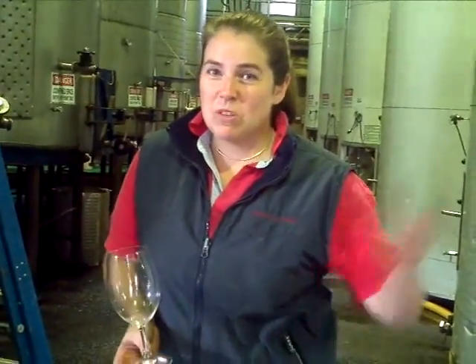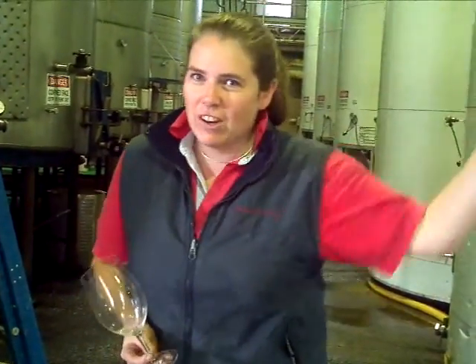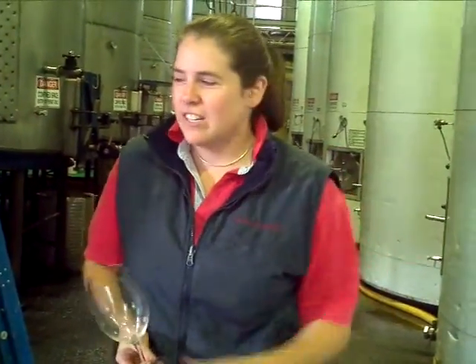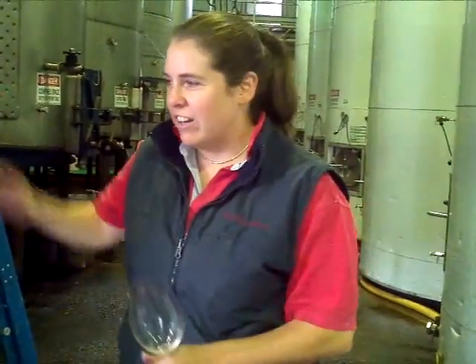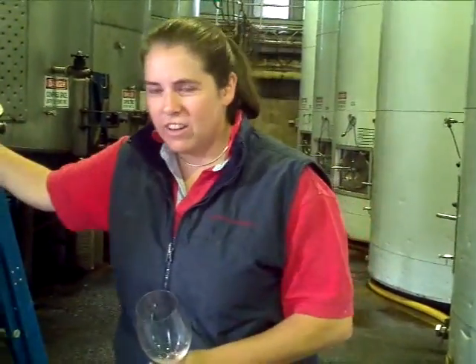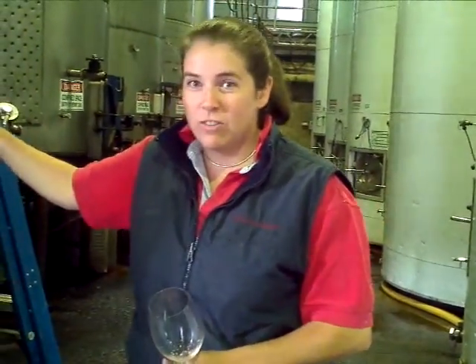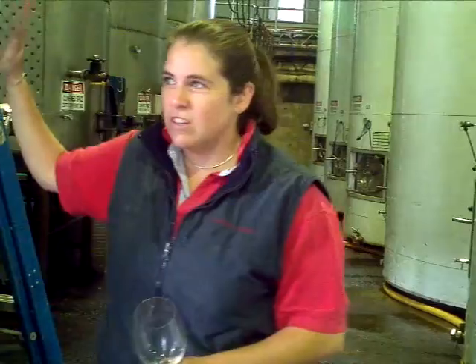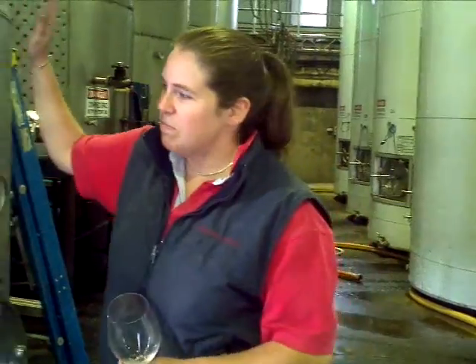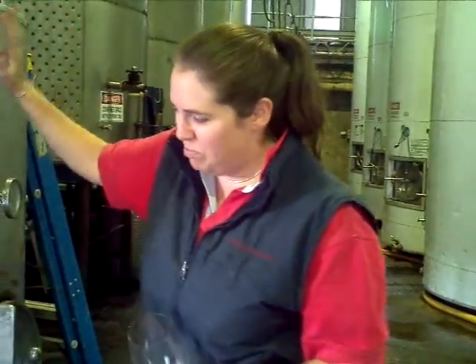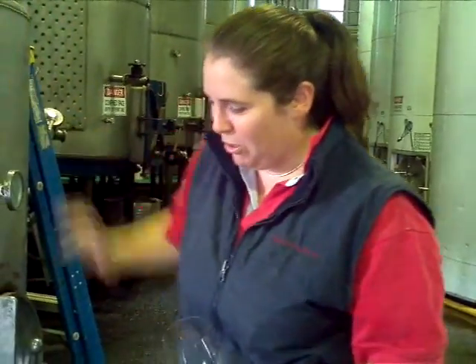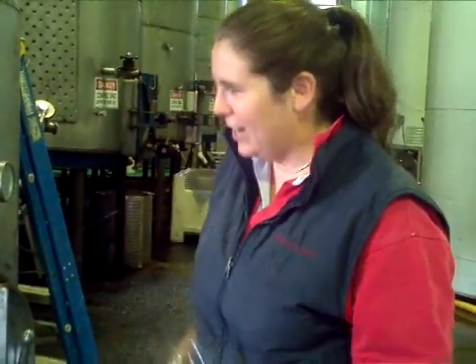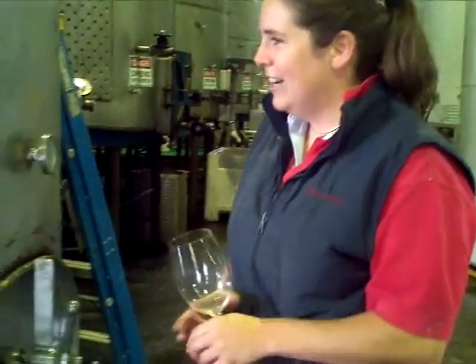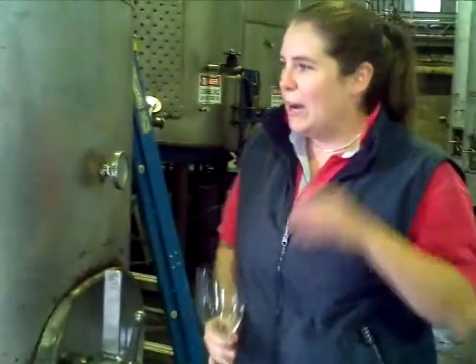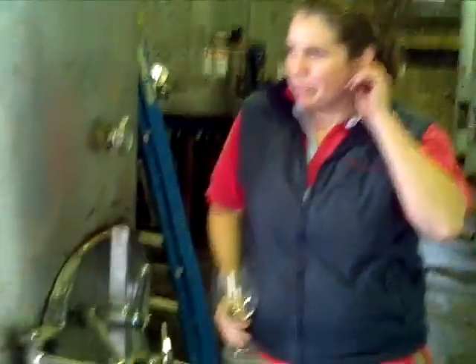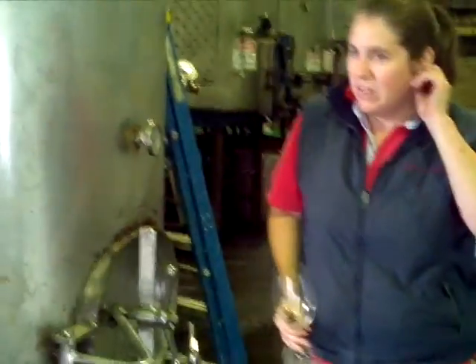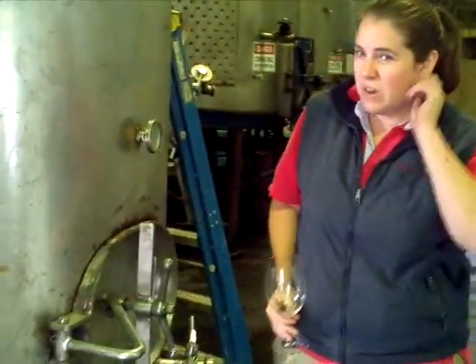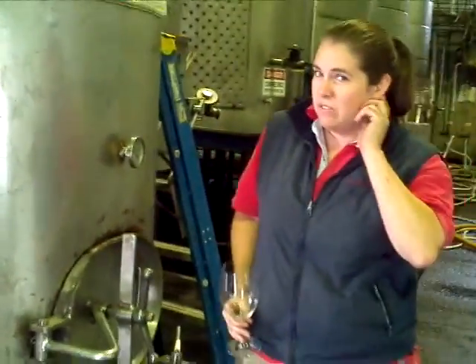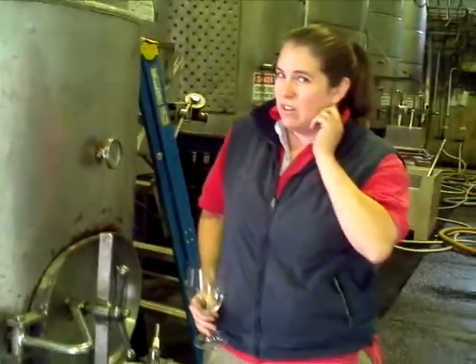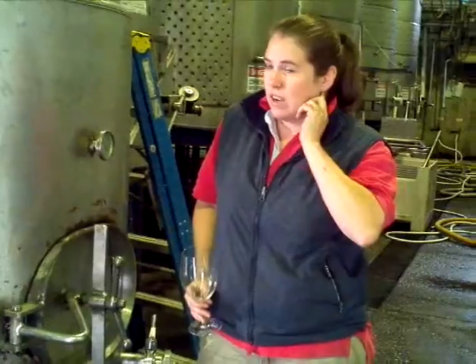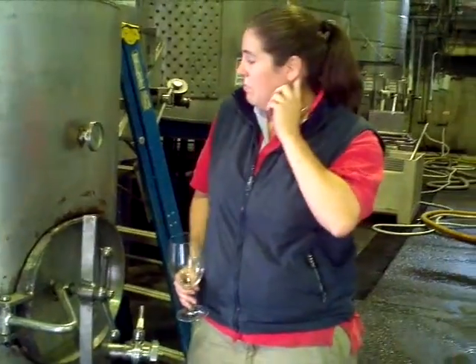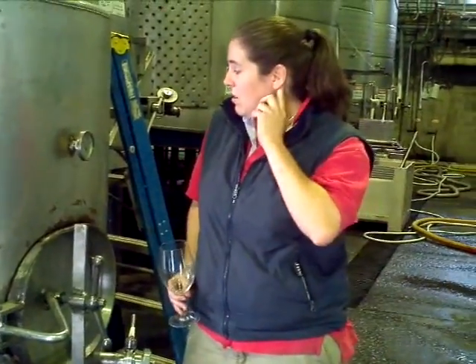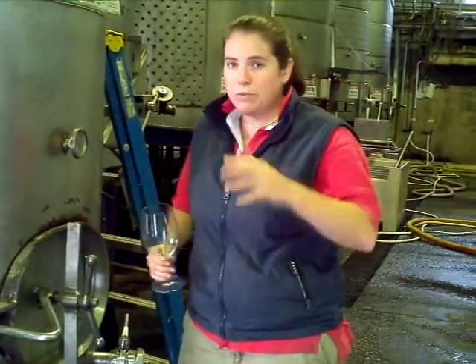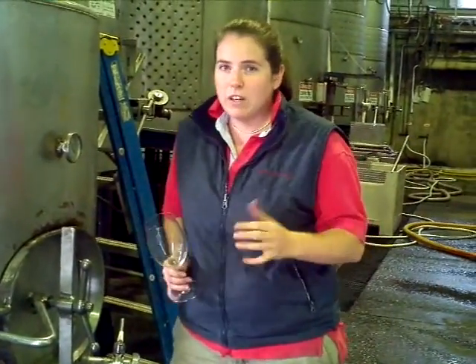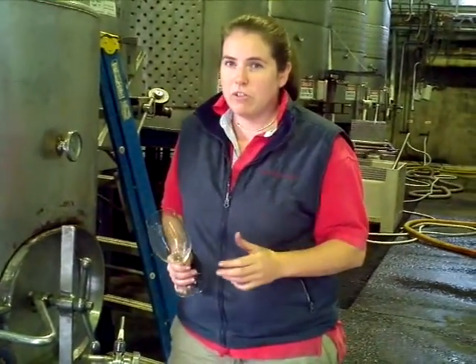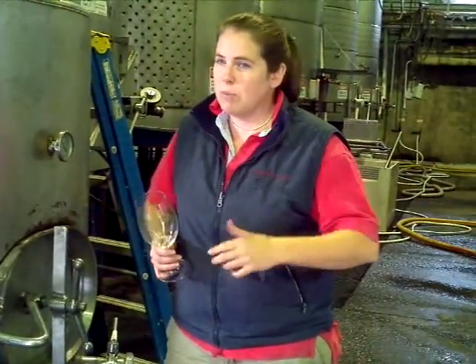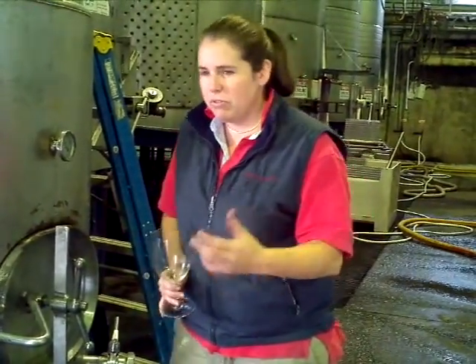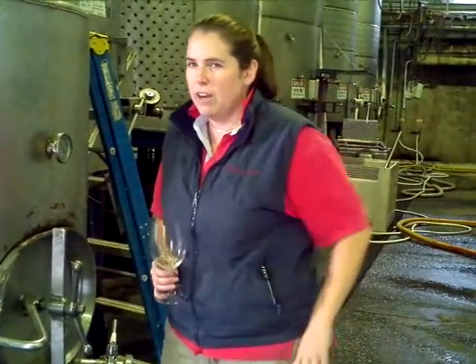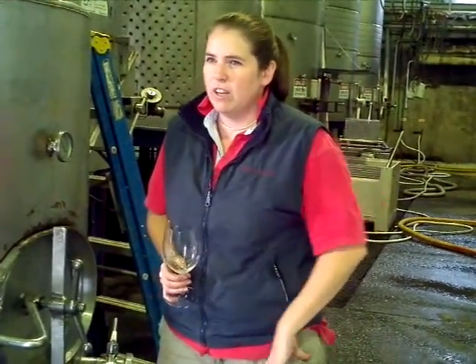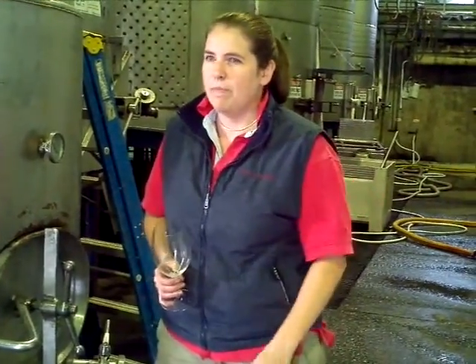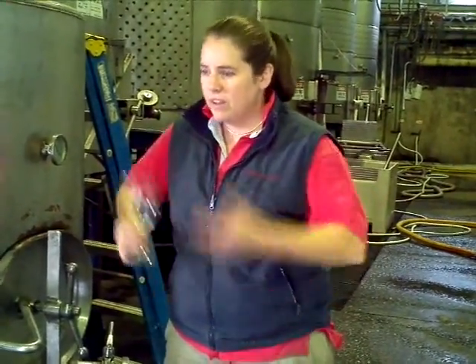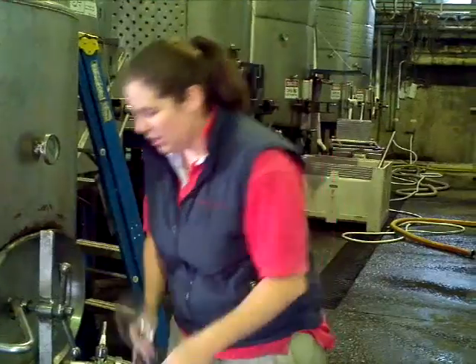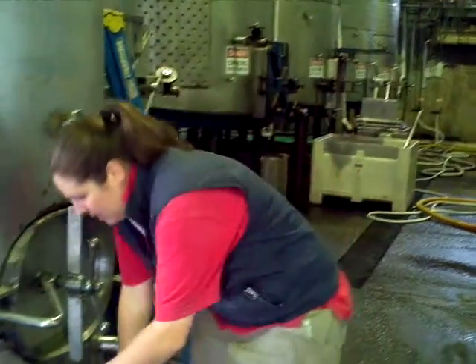We just had a look at Riesling, now we're having a look at Bird's in this beautiful old tank. It's still fermenting, got a little bit of sugar, but beautiful aromatics — really leaps out in the glass.